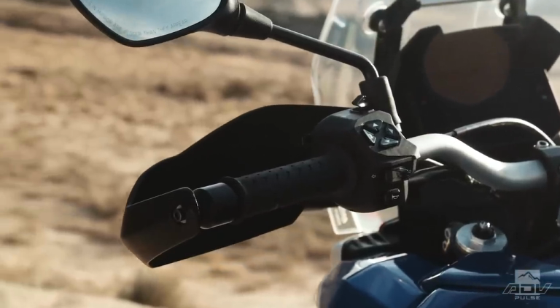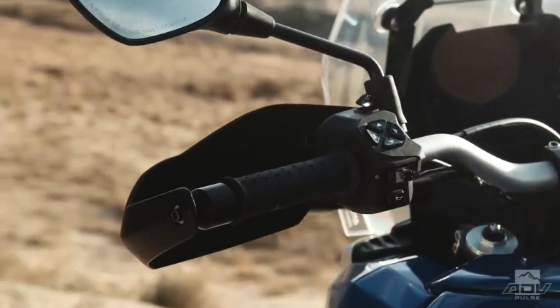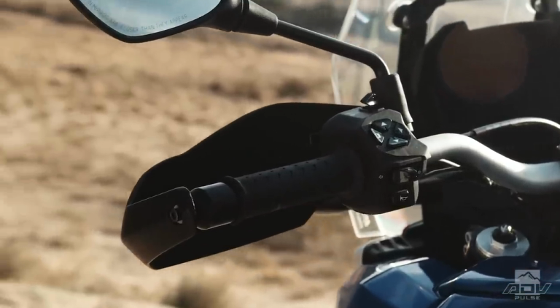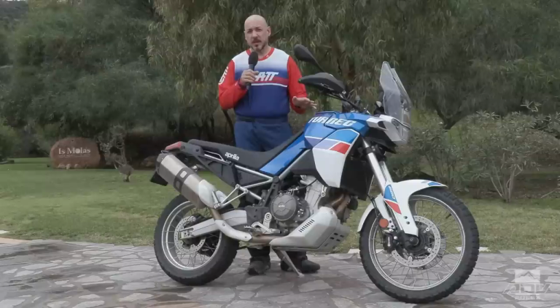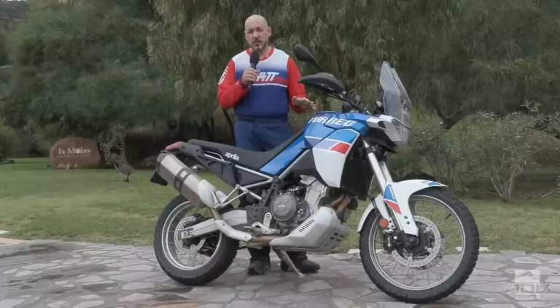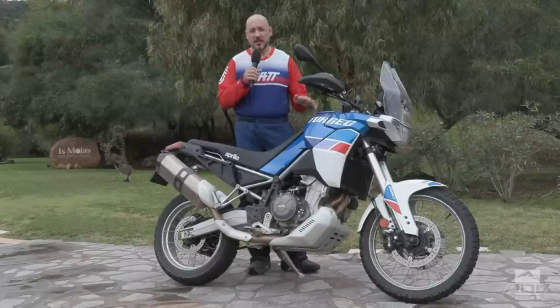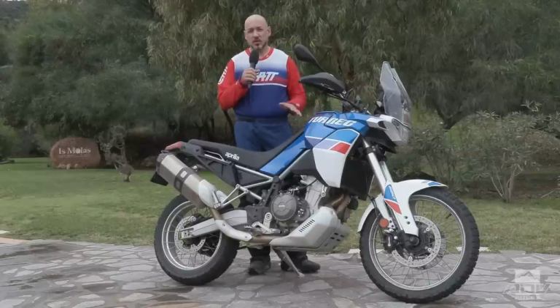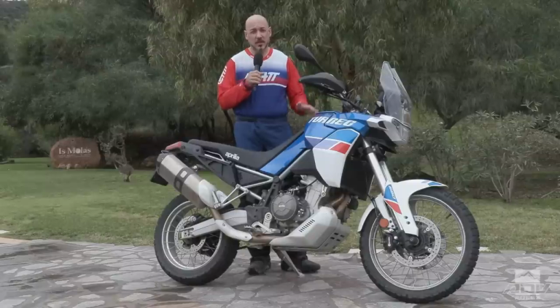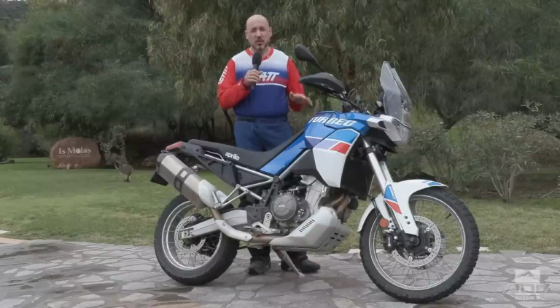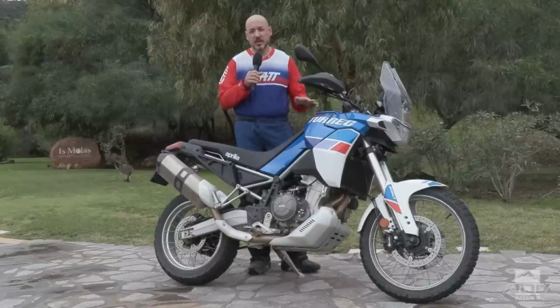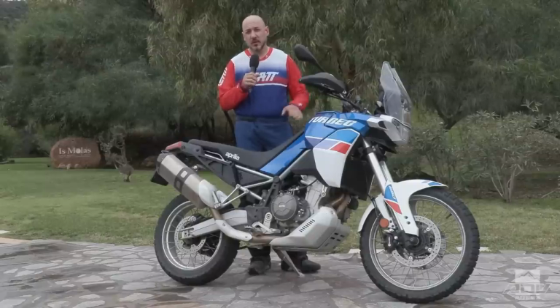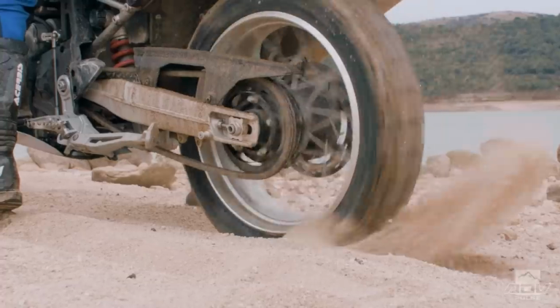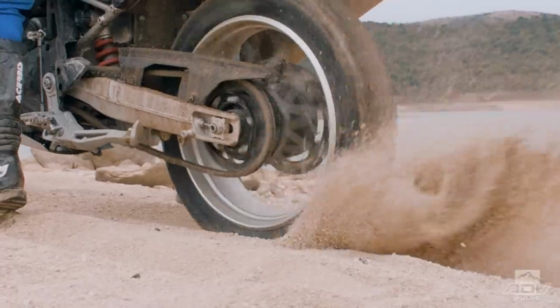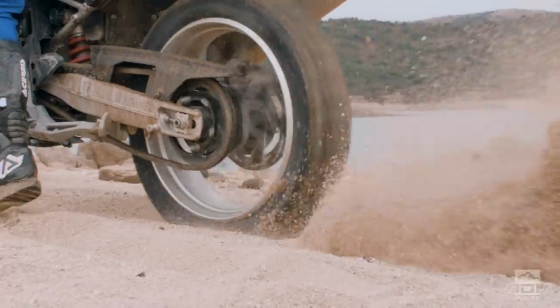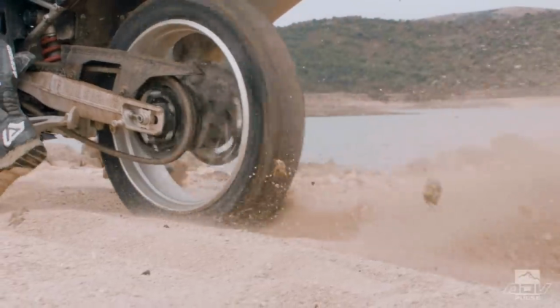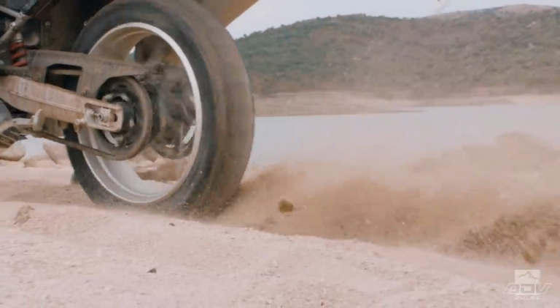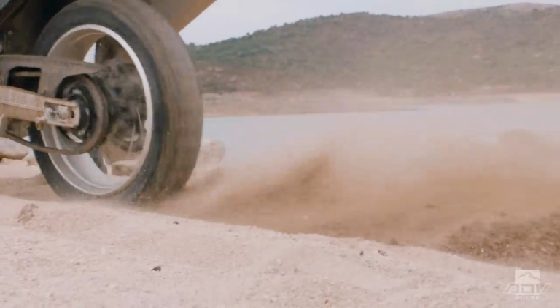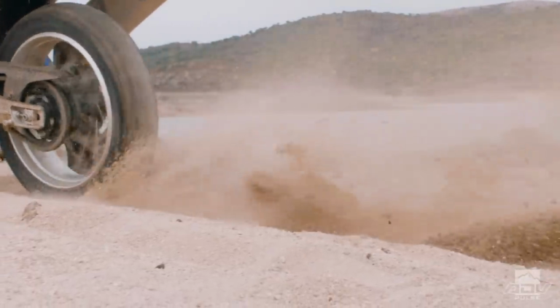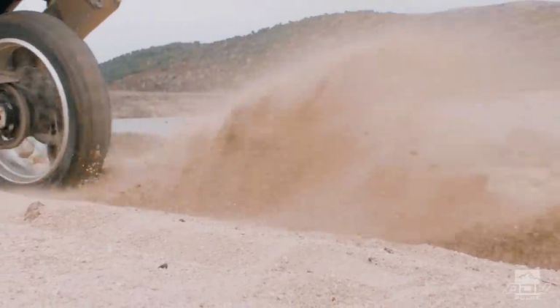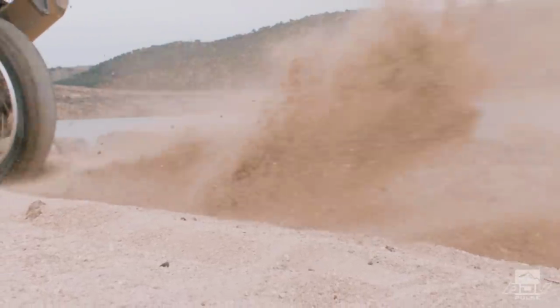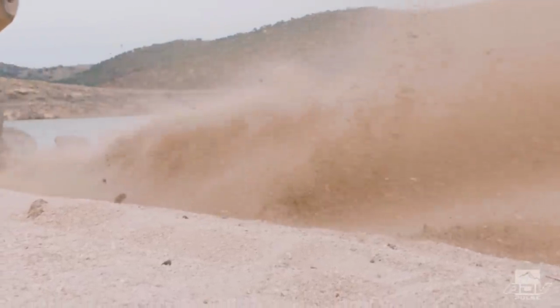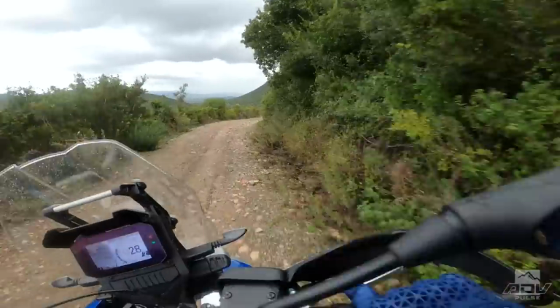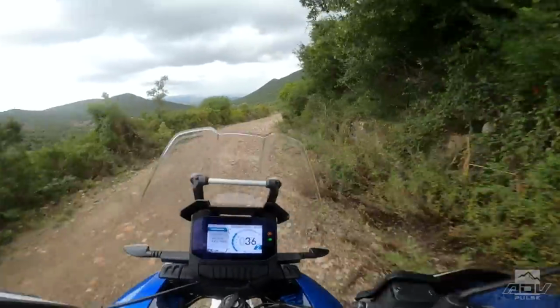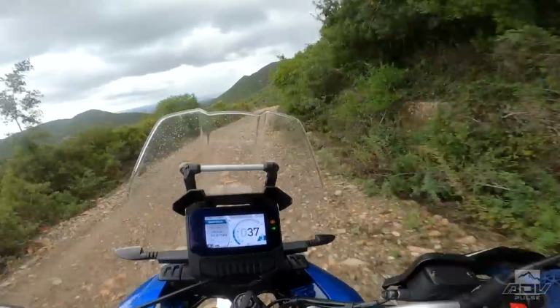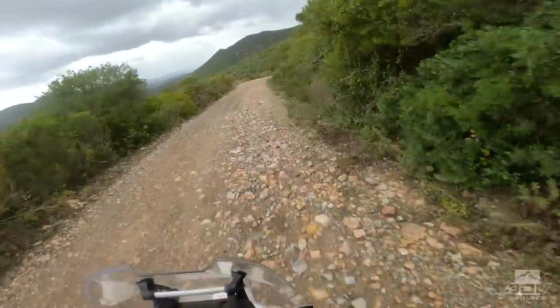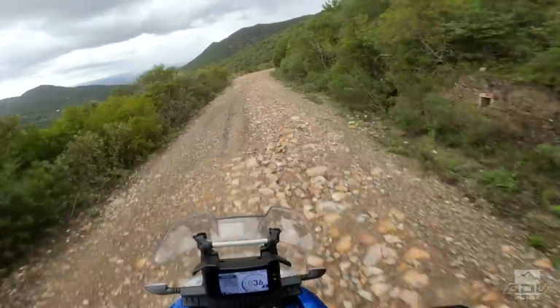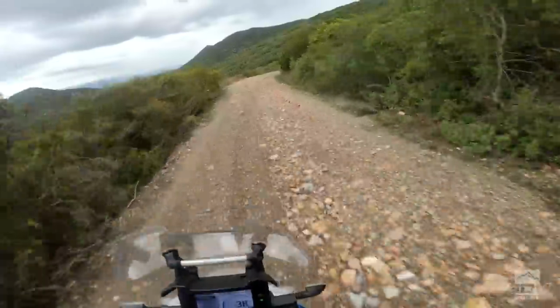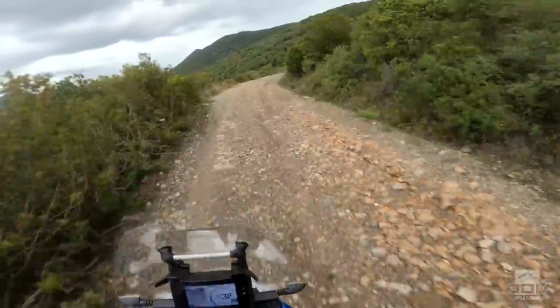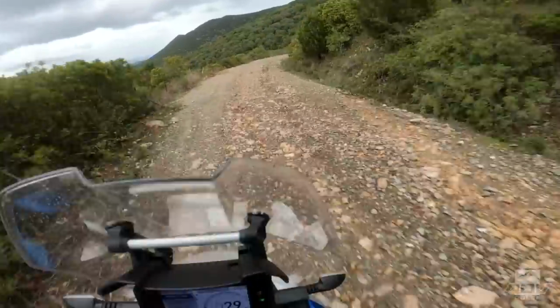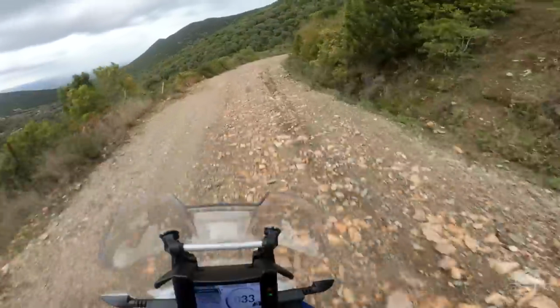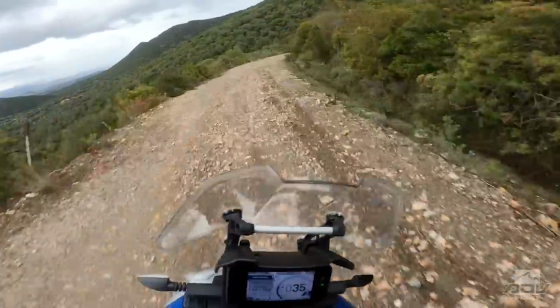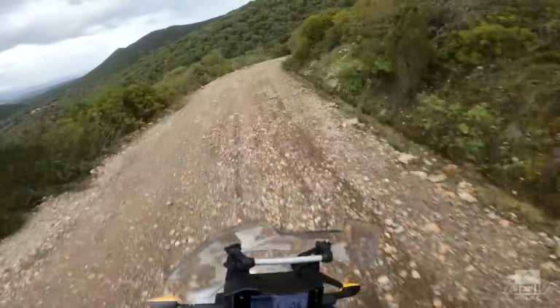The best thing on this bike is you can actually turn traction control completely off, as well as ABS completely off. So for those of you who don't like riding off-road with ABS on the front wheel, you can turn it off. But it also has an off-road ABS system.